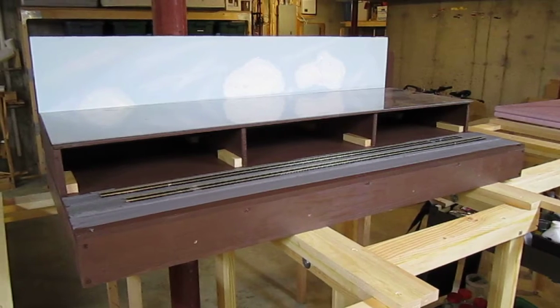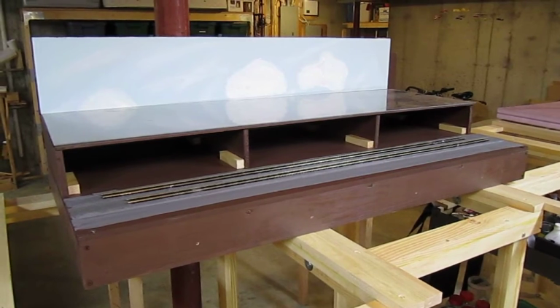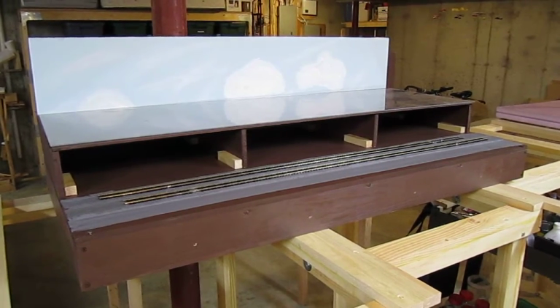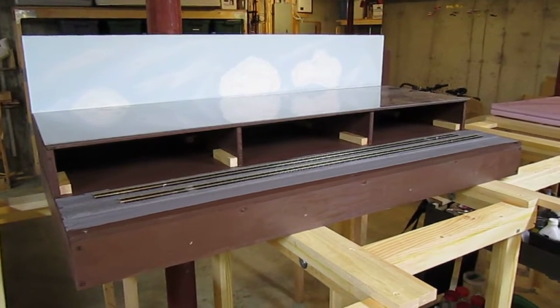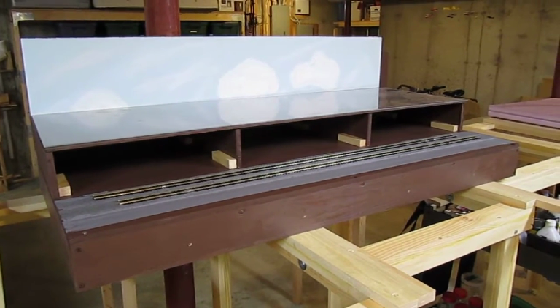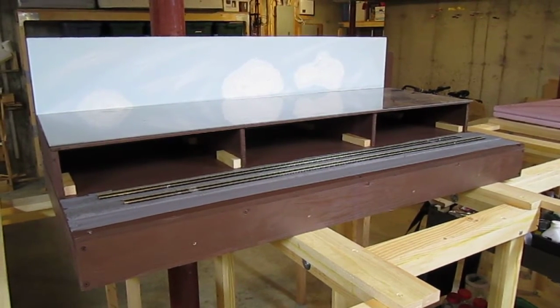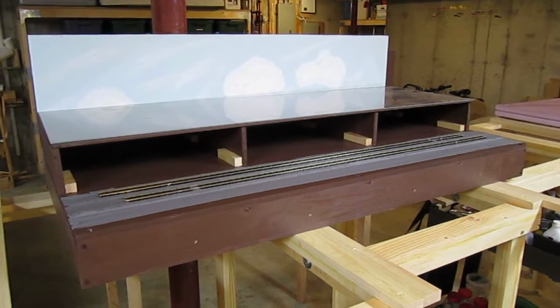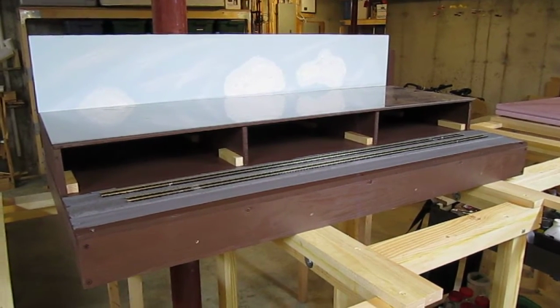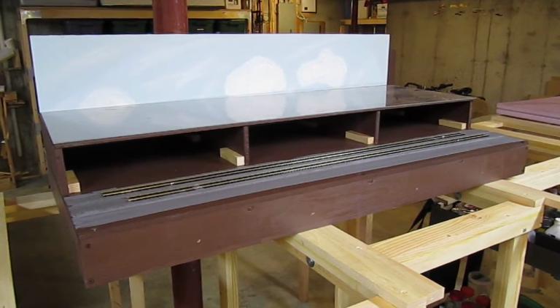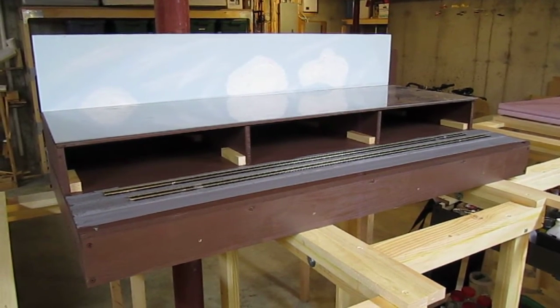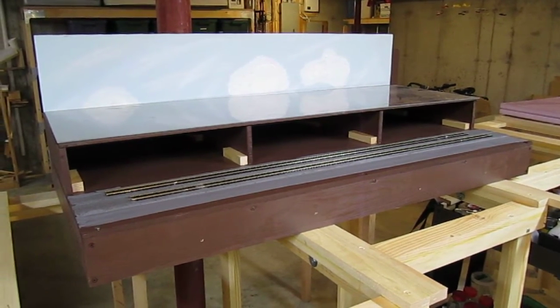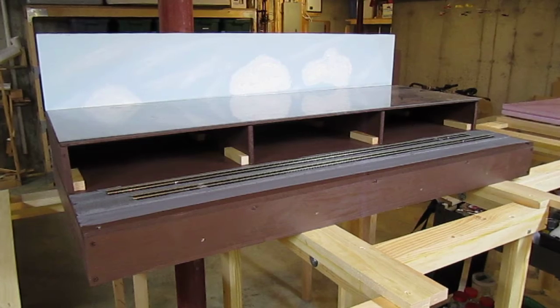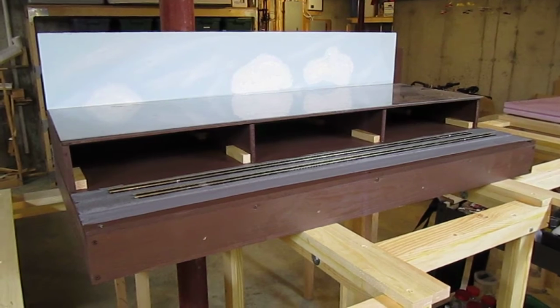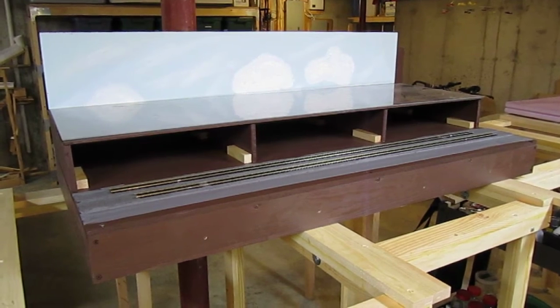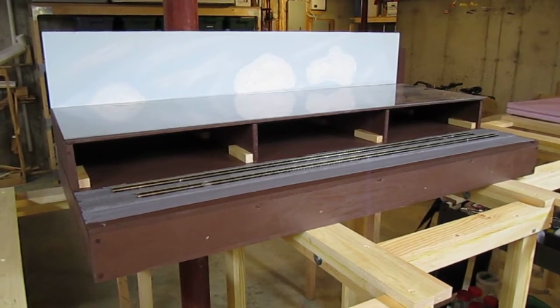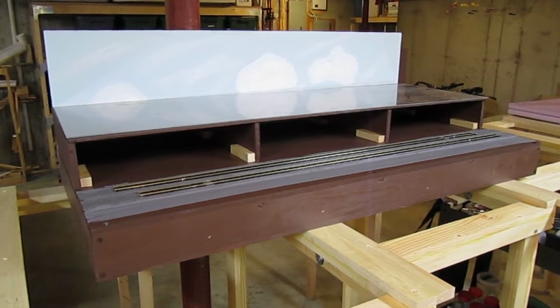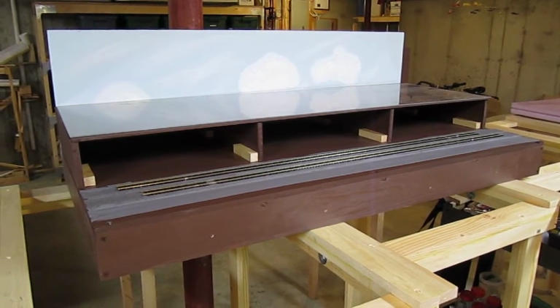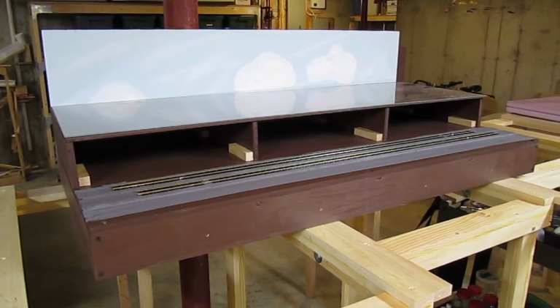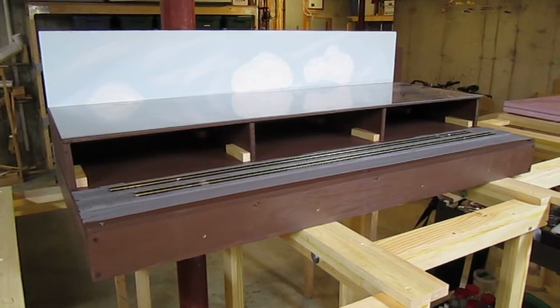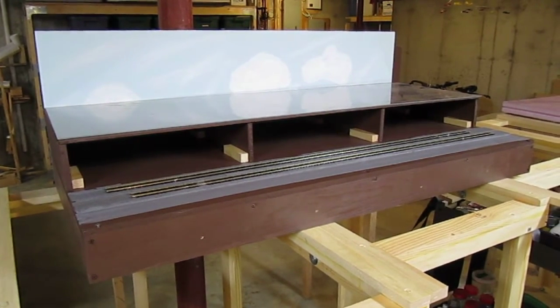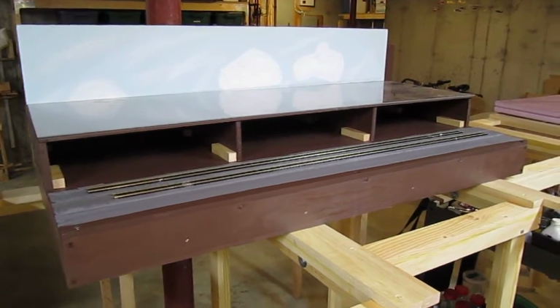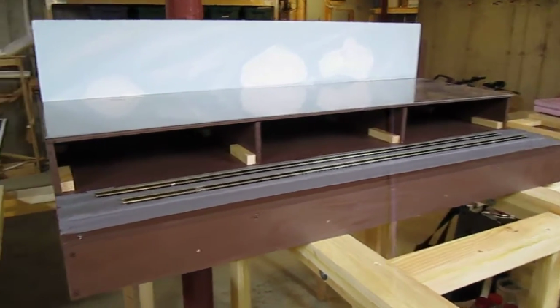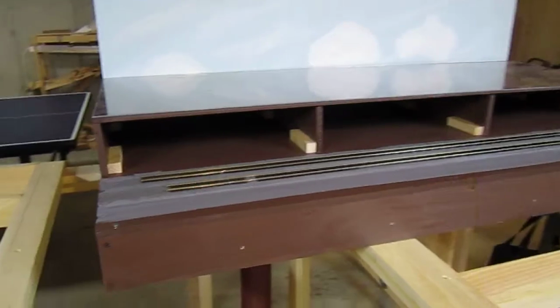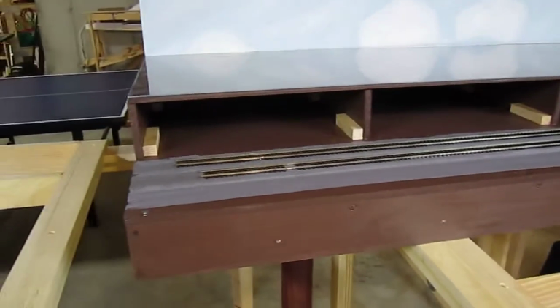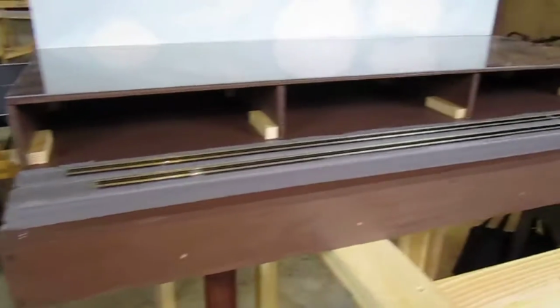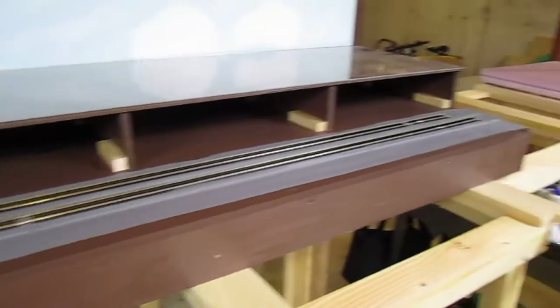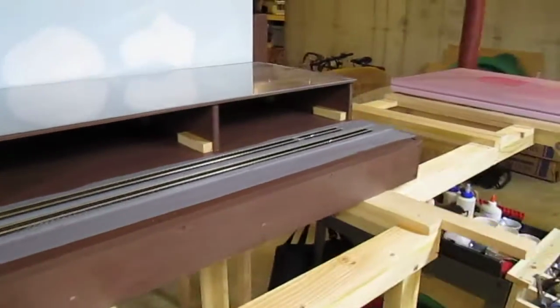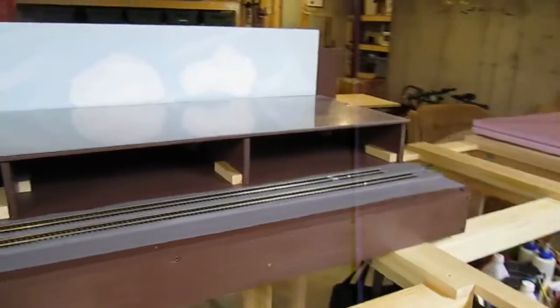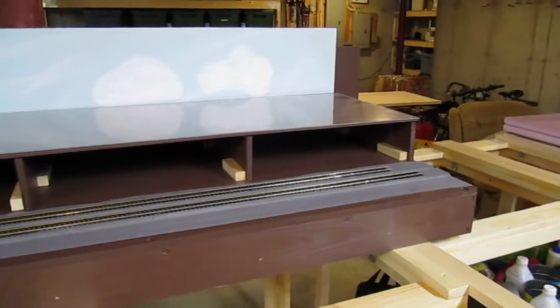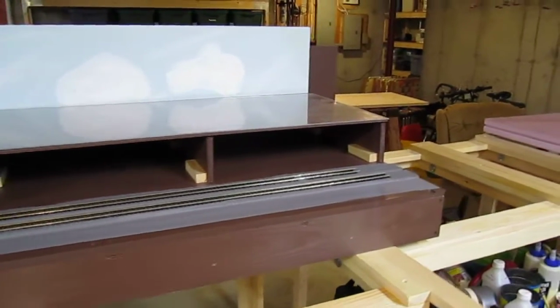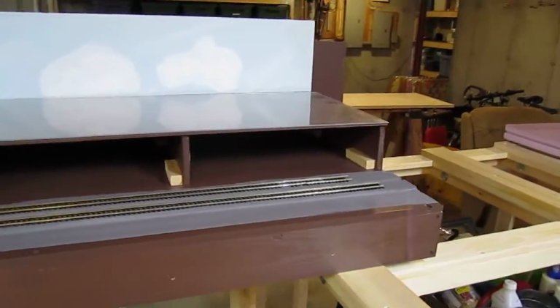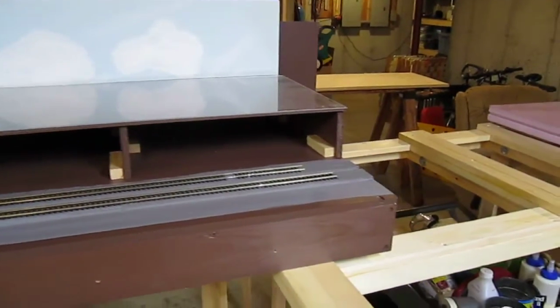There's going to be a city scene up top, with a bridge over the tracks, and some landslide structures down in front of the tracks. There will be a stone wall in front of the city. And as you can see, it's coming along, but still definitely under construction.